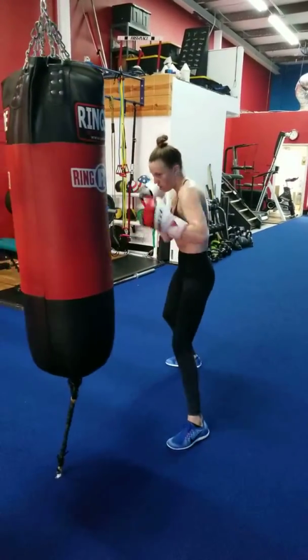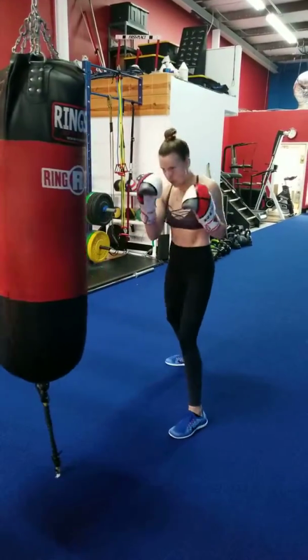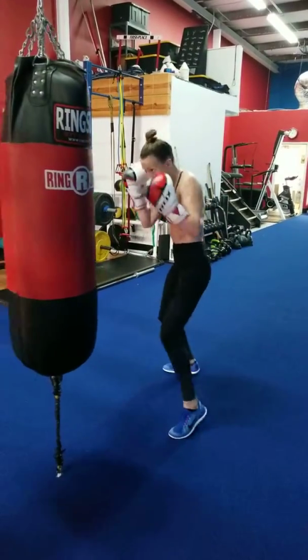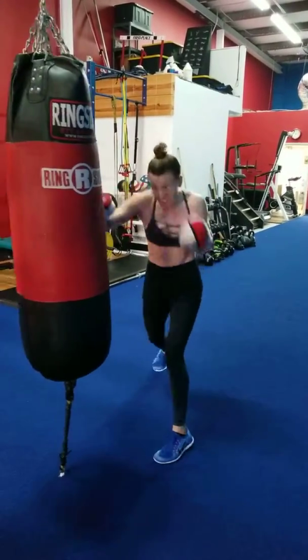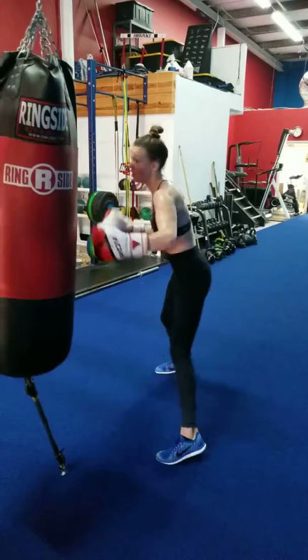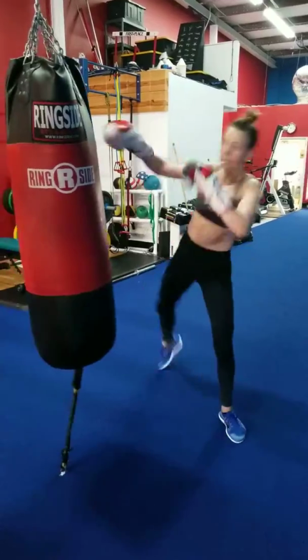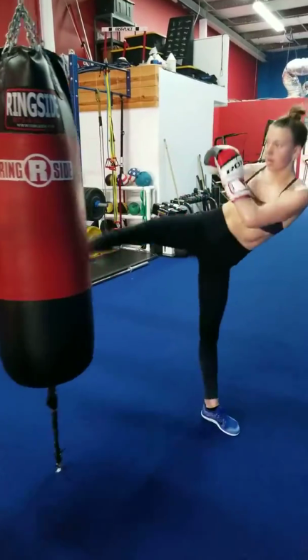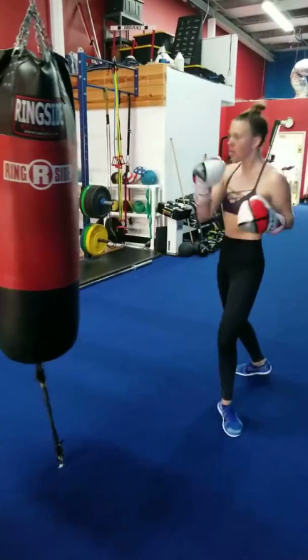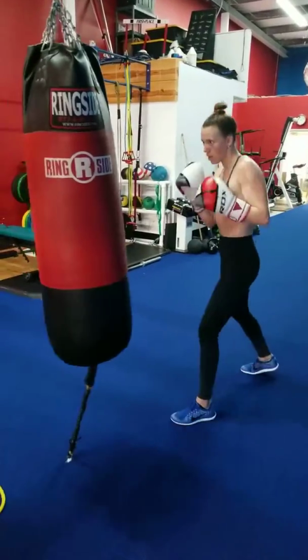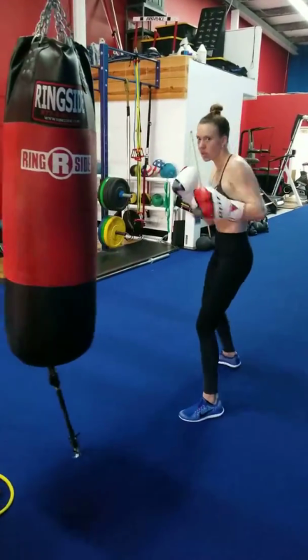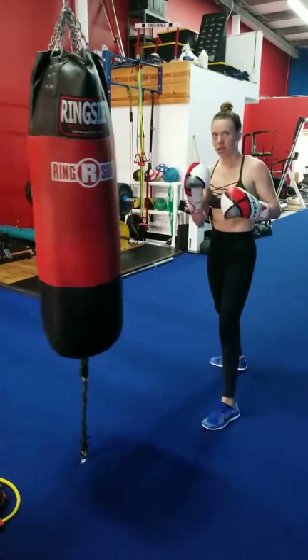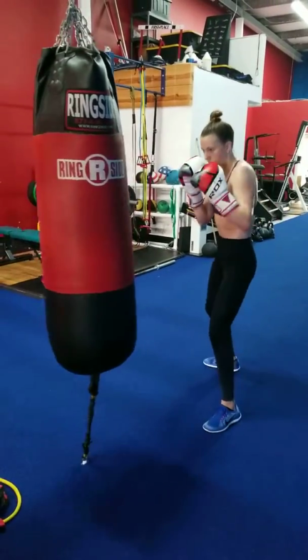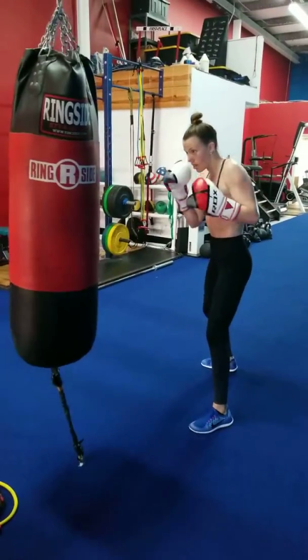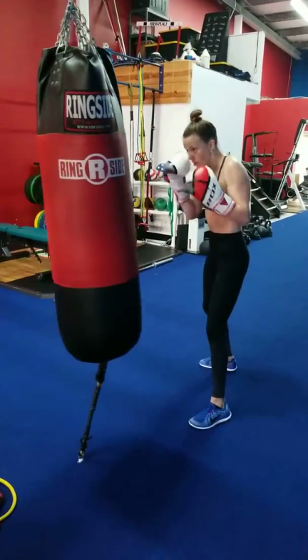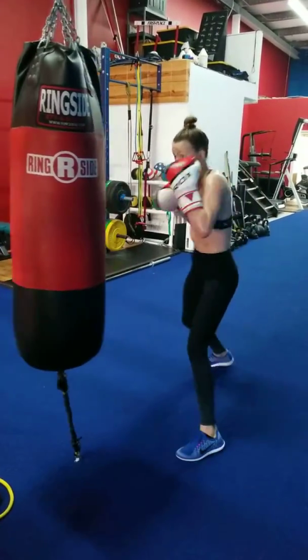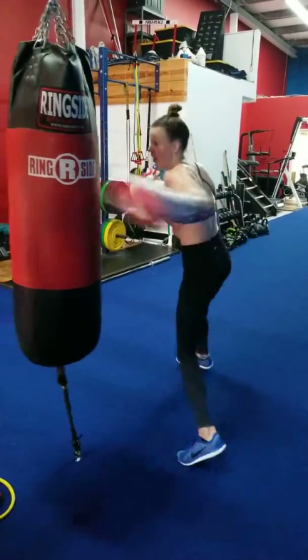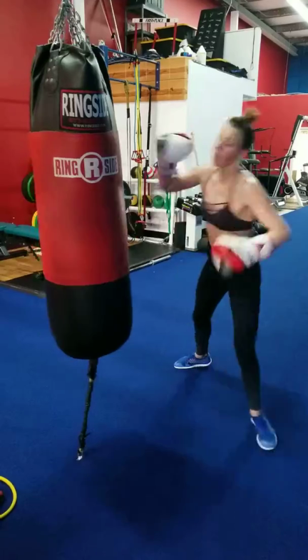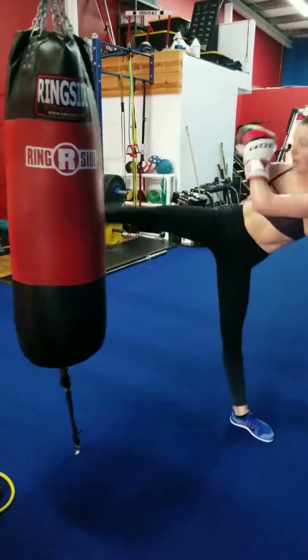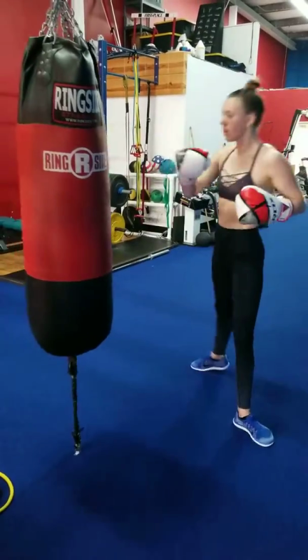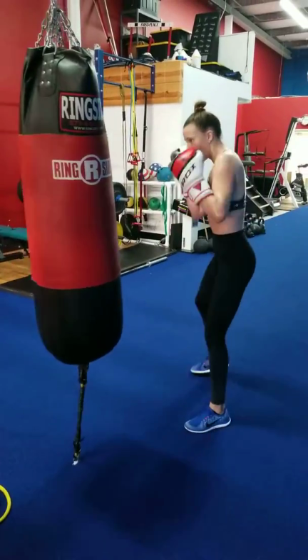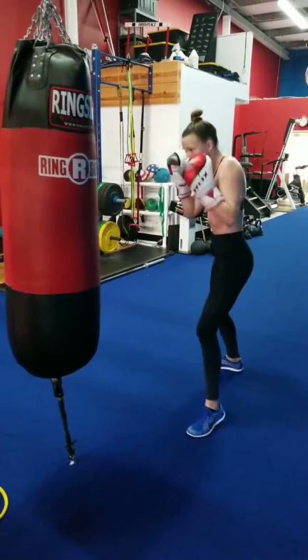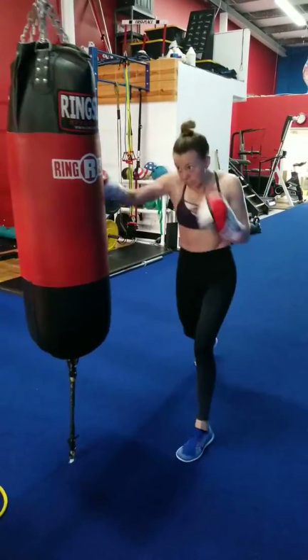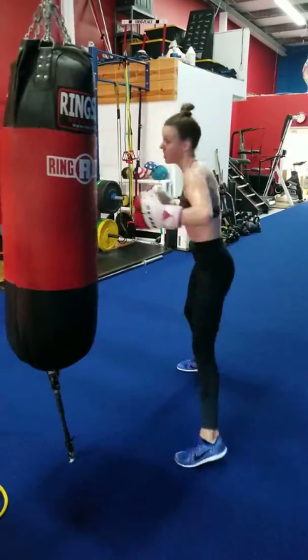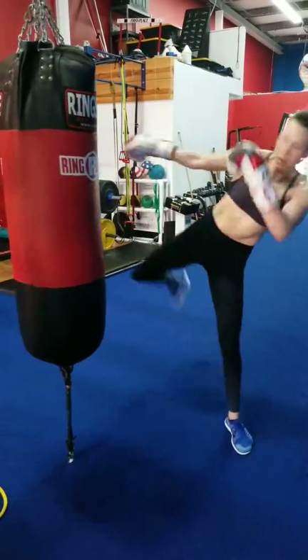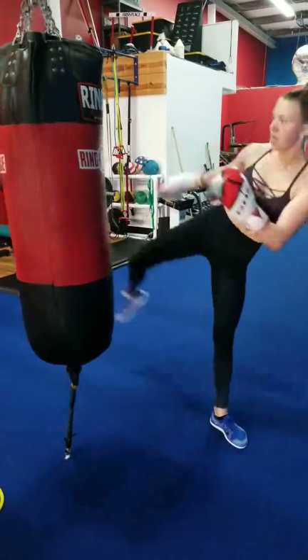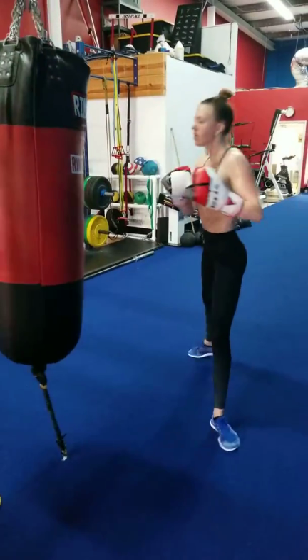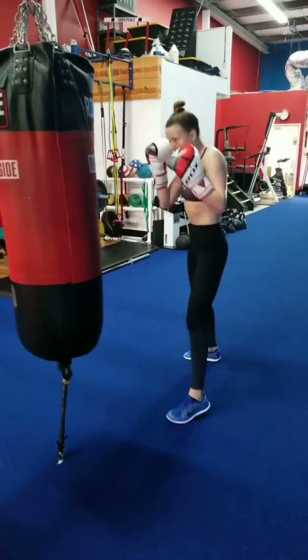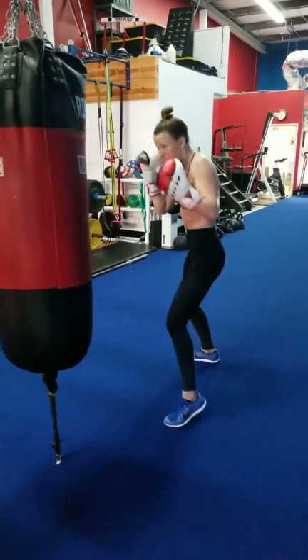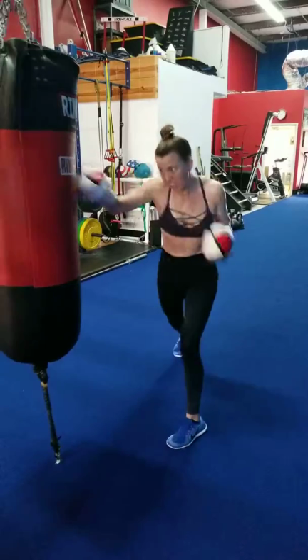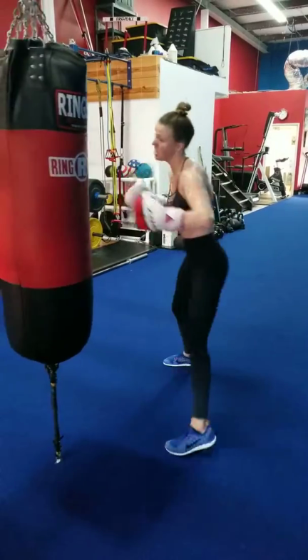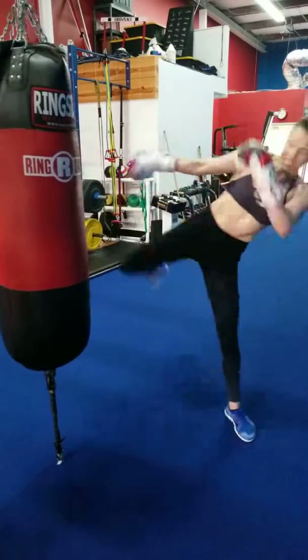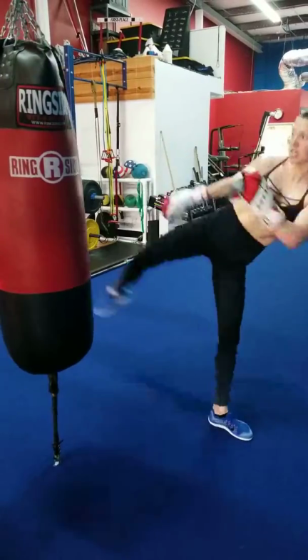Now add the right leg. Come on, you got to step out hard. Power. Quick. Snap. Good. Again. Good. One more.